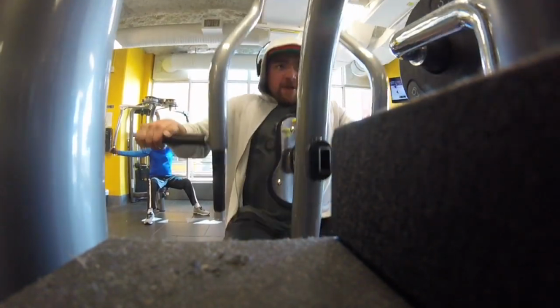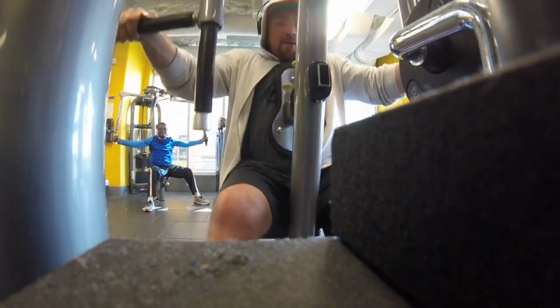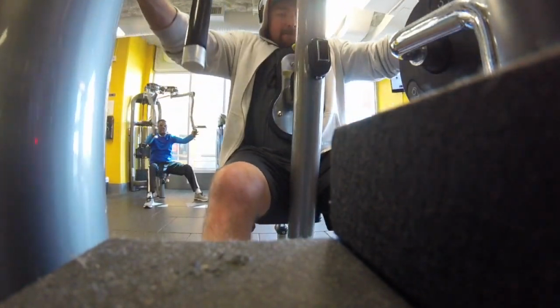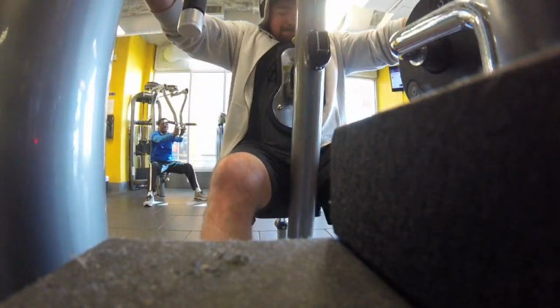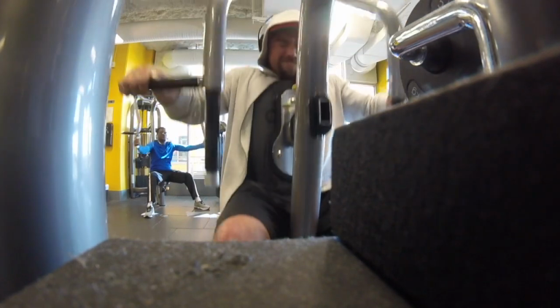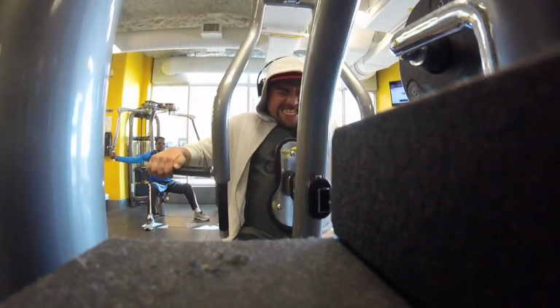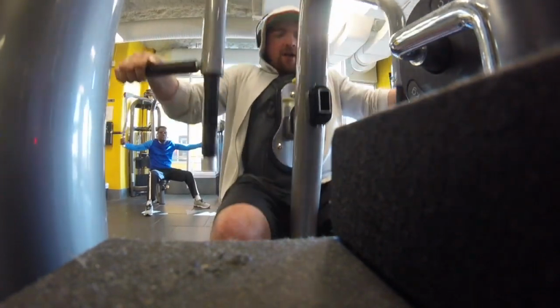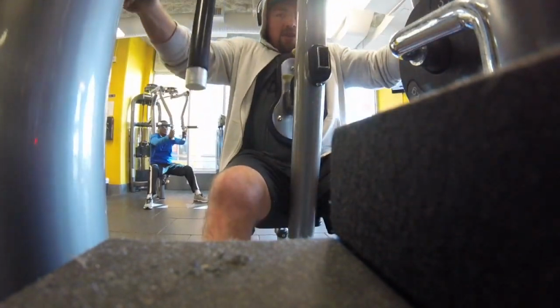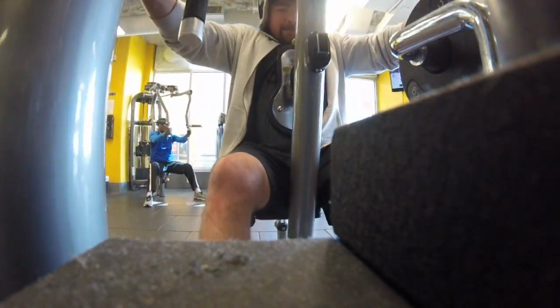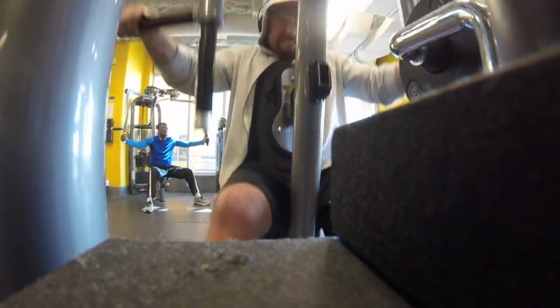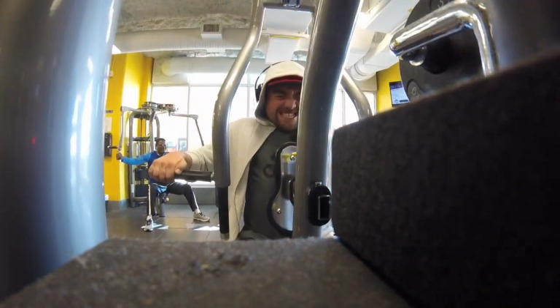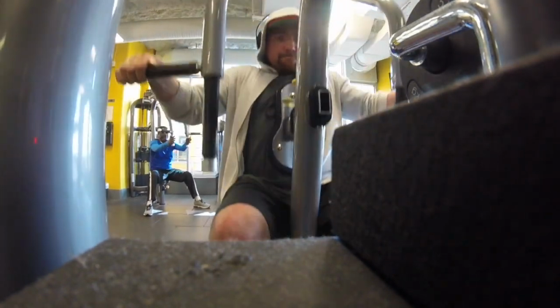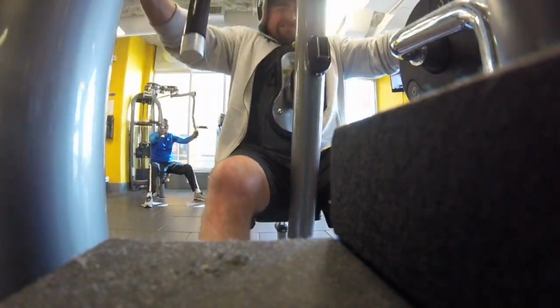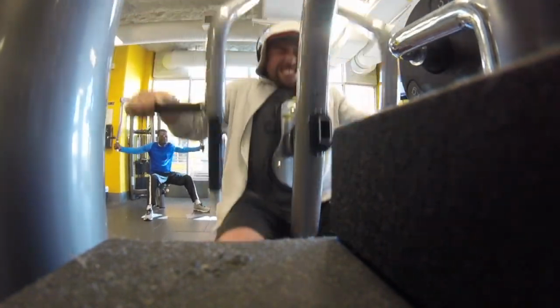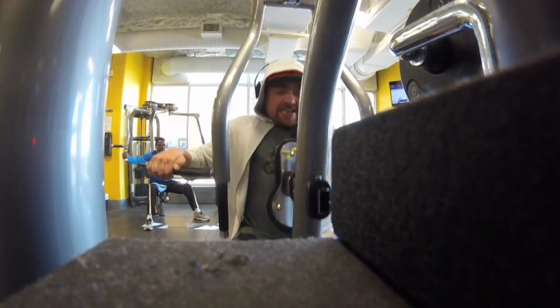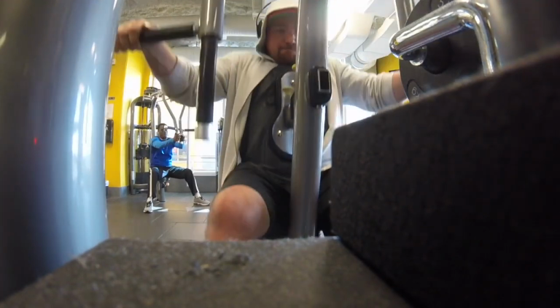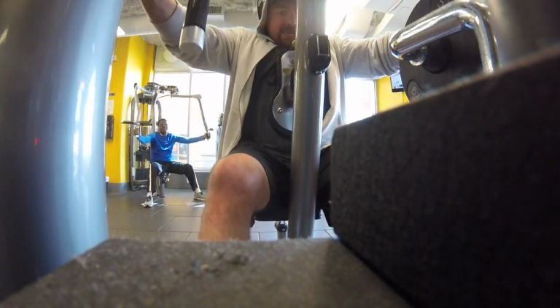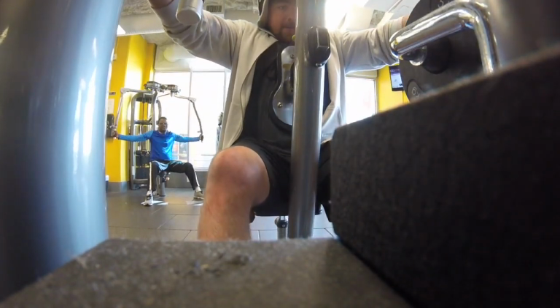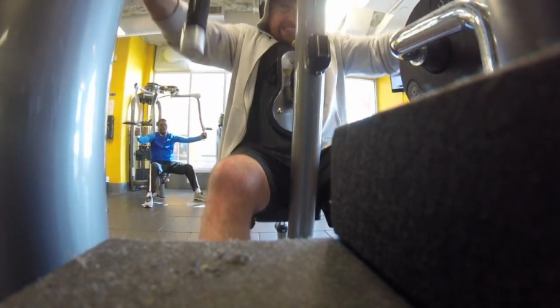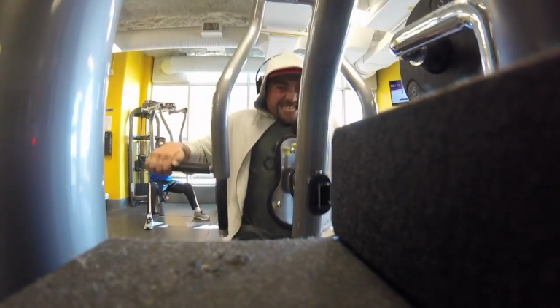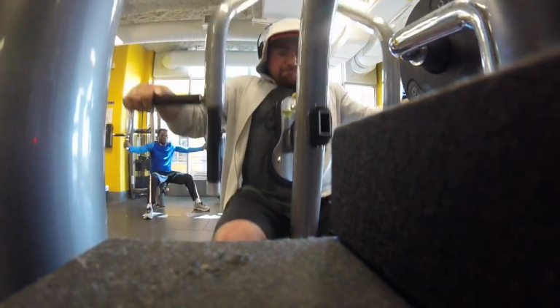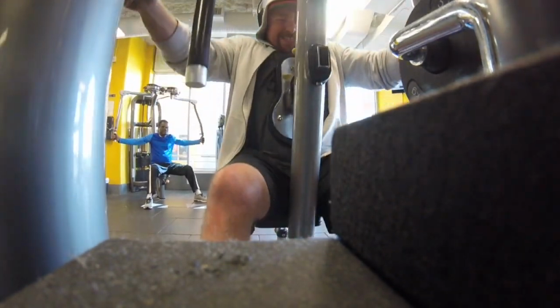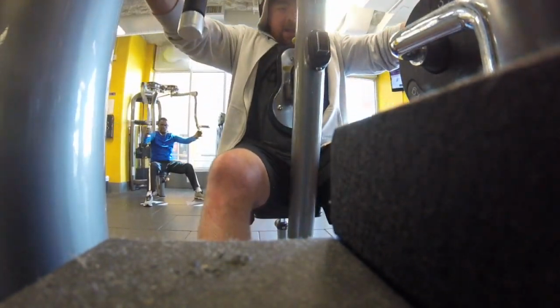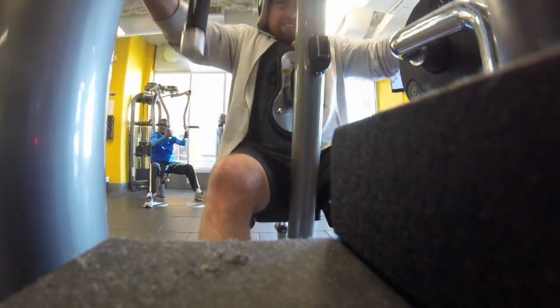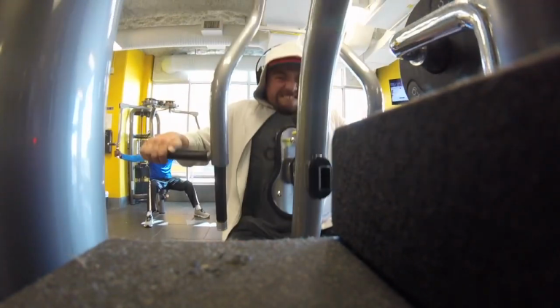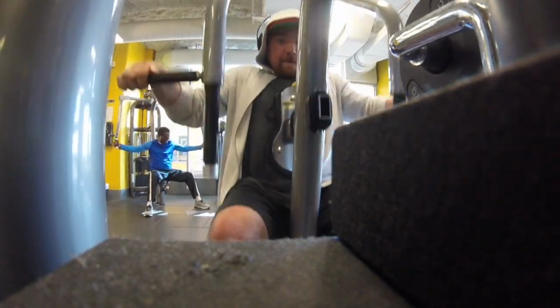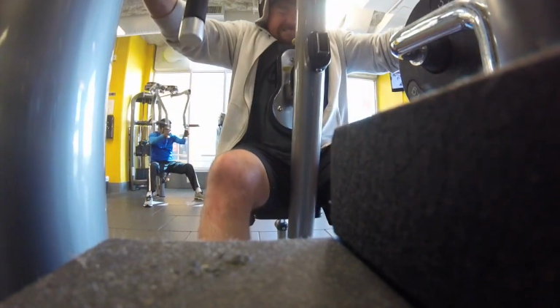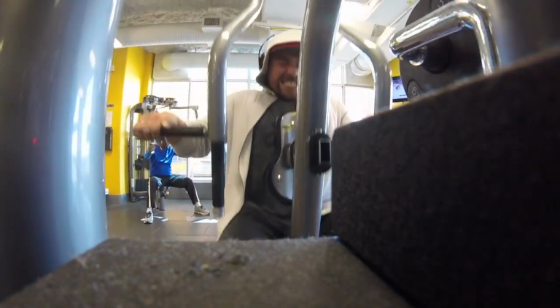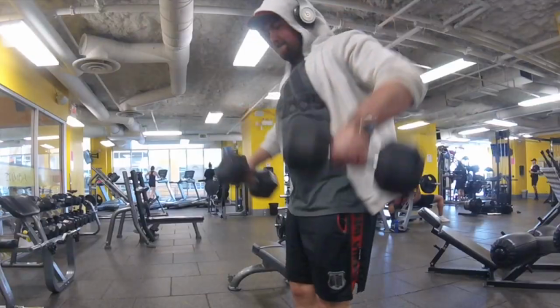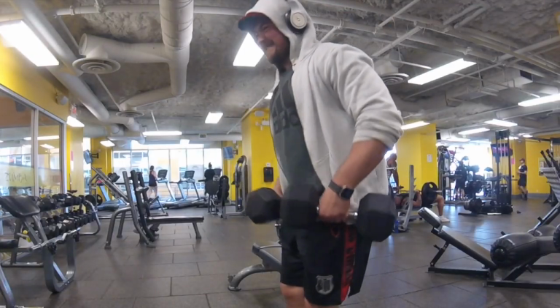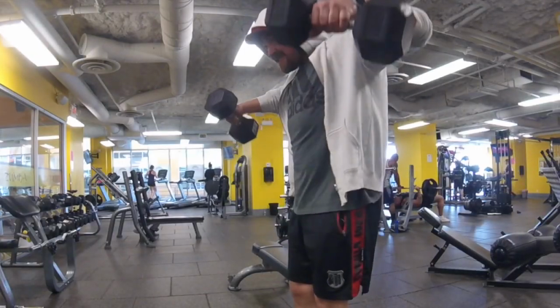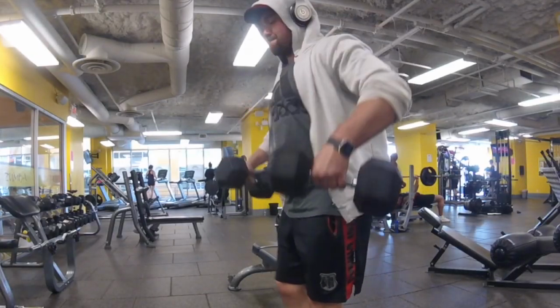Then I moved on to this row machine they had here — Matrix row machines. Not bad, good squeeze in the rear delts. I went wide grip, brought my elbows back, and just squeezed it in the rear delts.